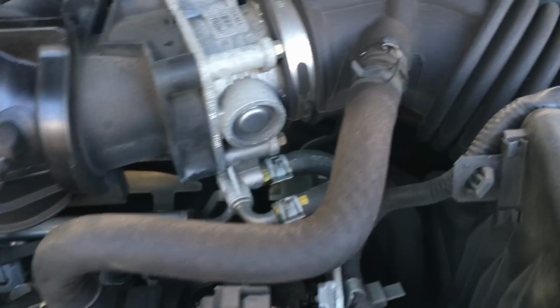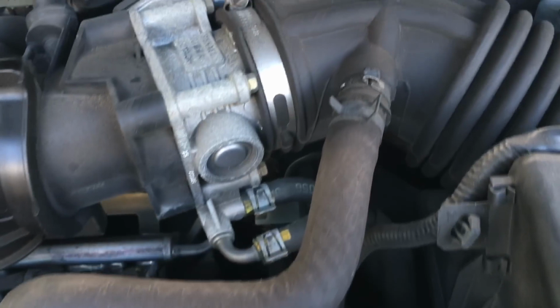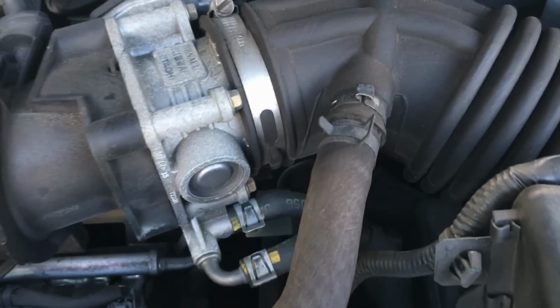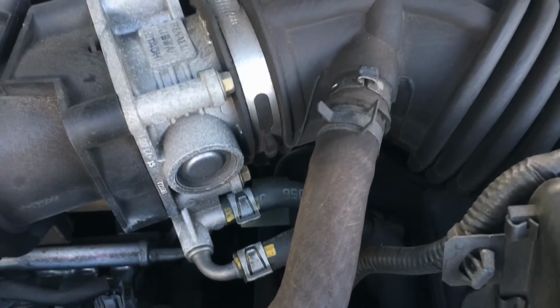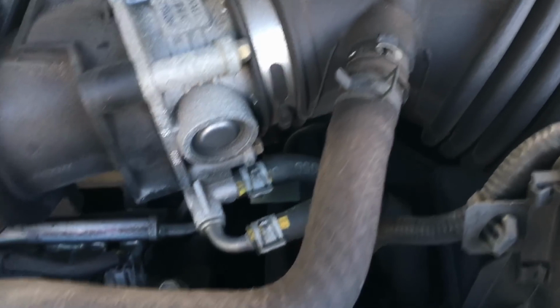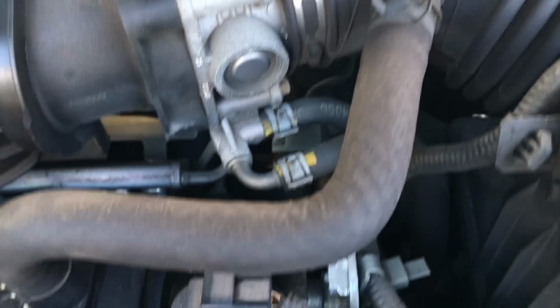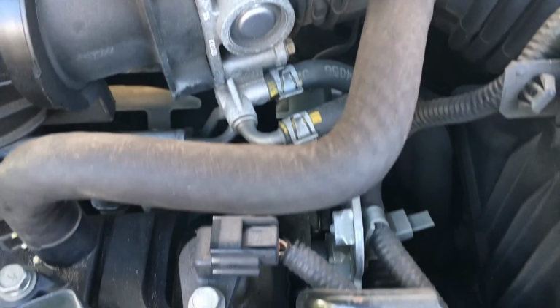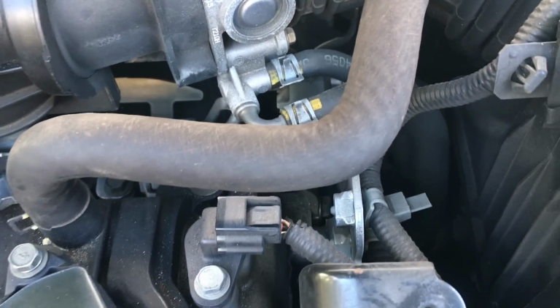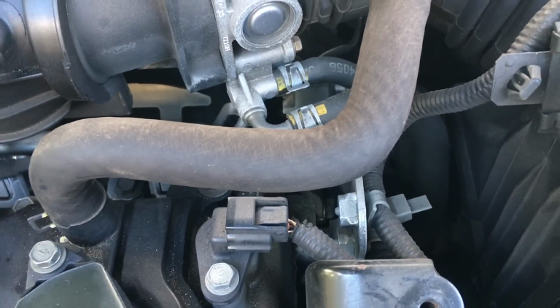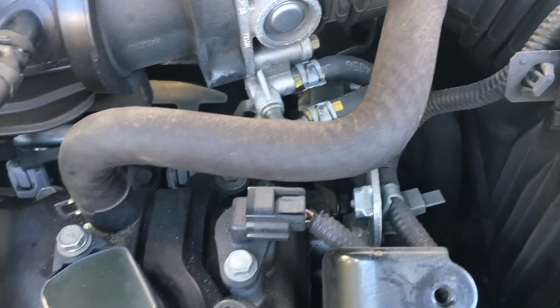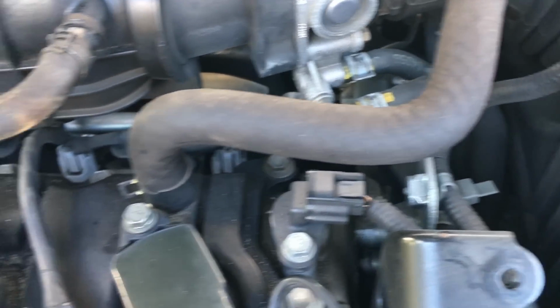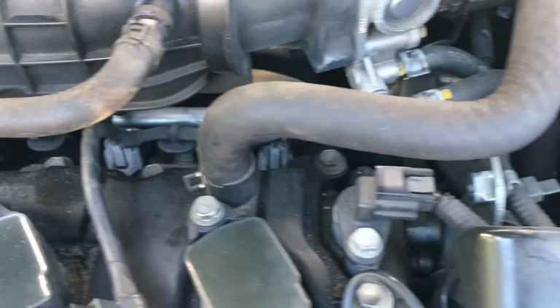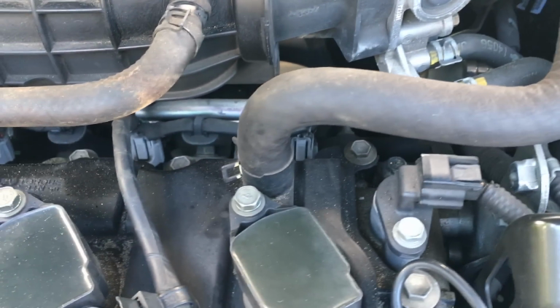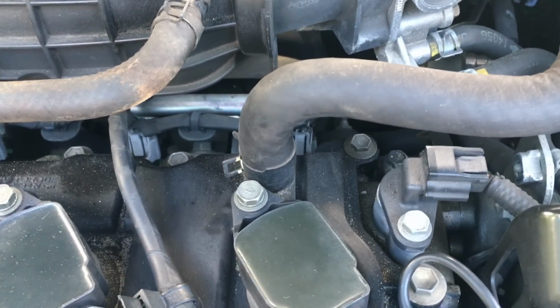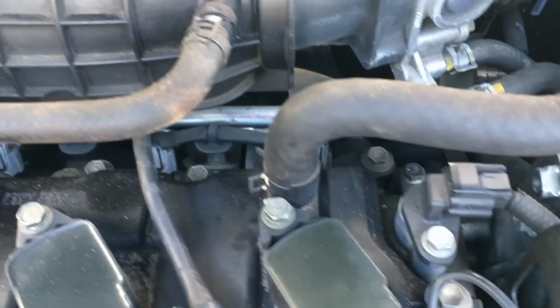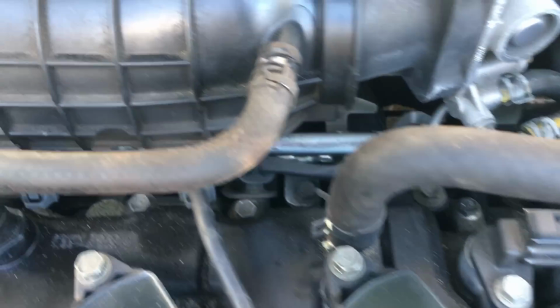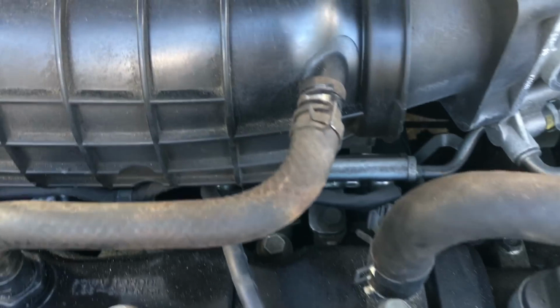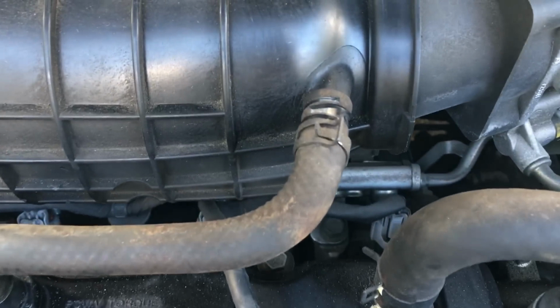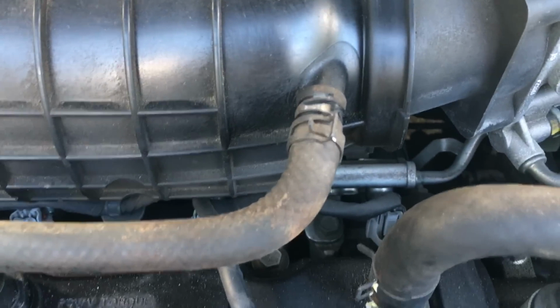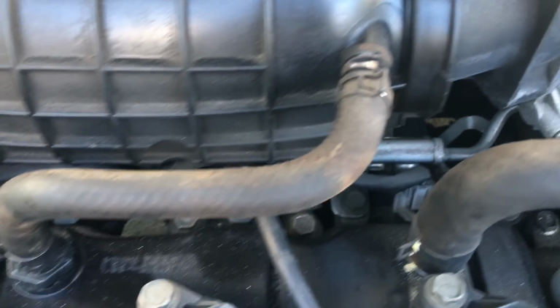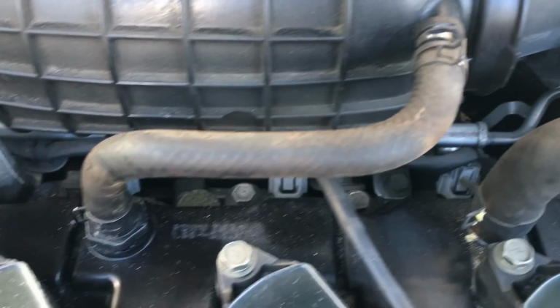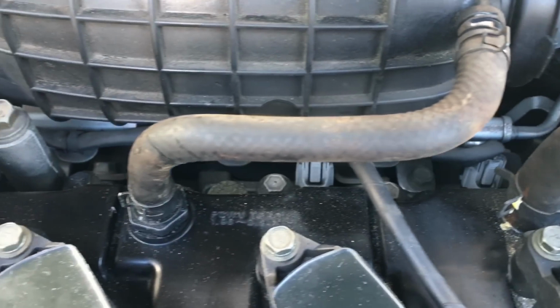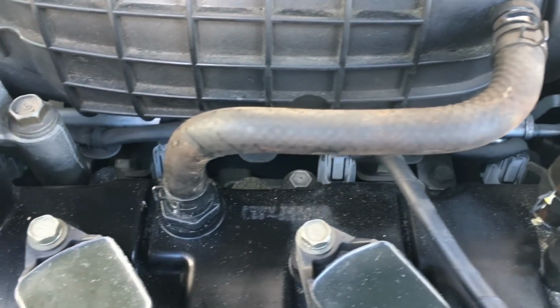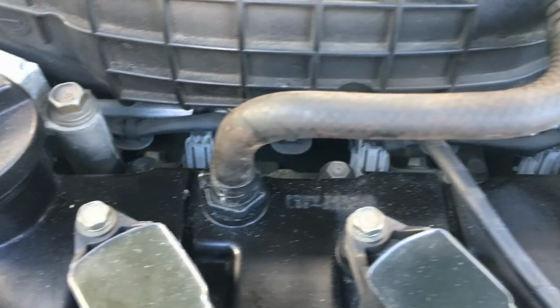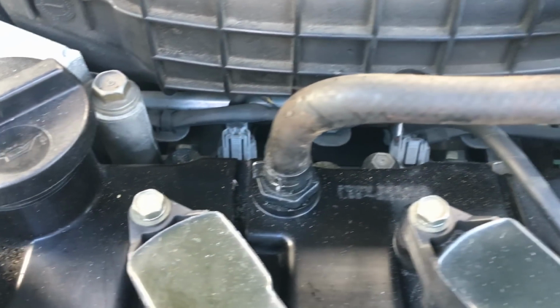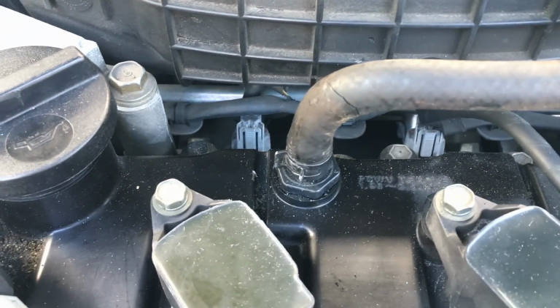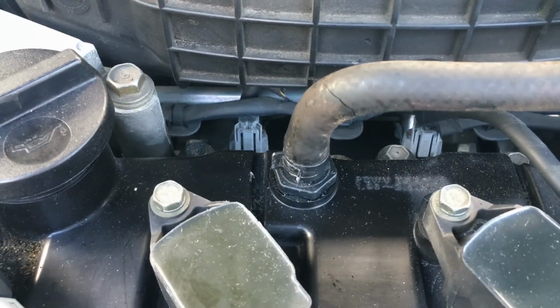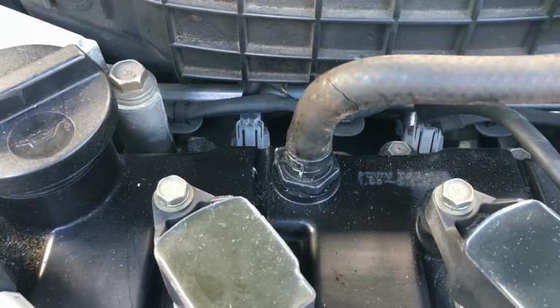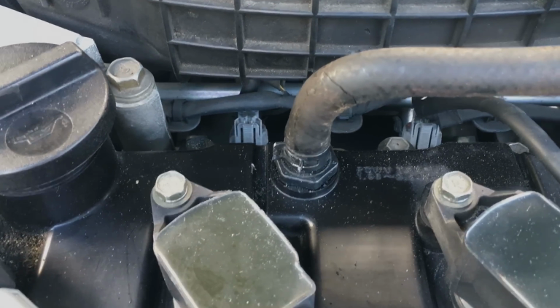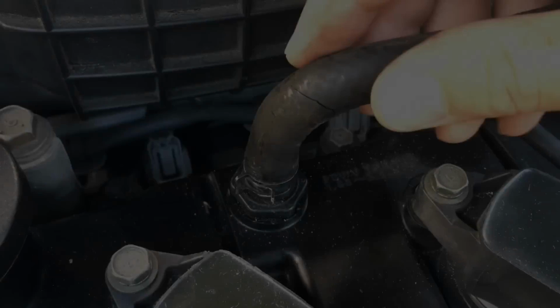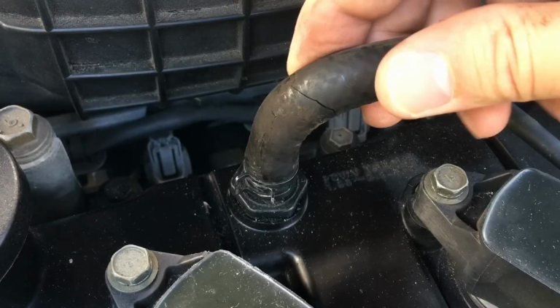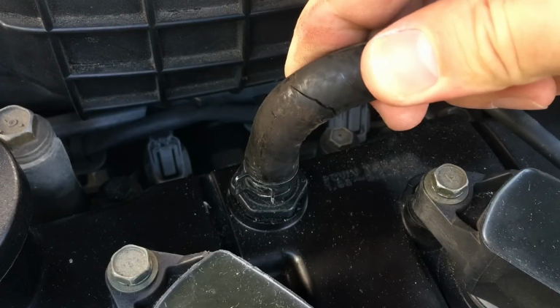Also be sure to check the breather and vent hoses, which are also parts of the PCV system. Replace them if they're loose, cracked, swollen, or collapsed.